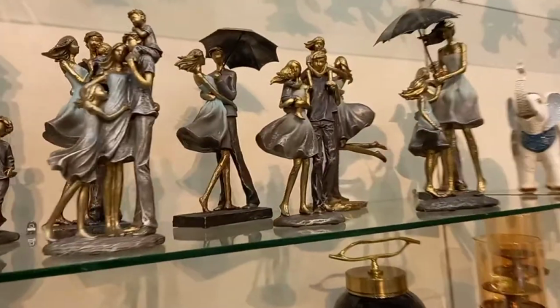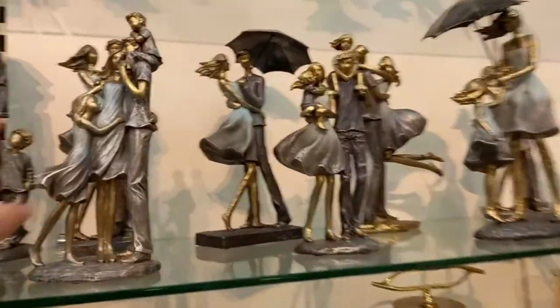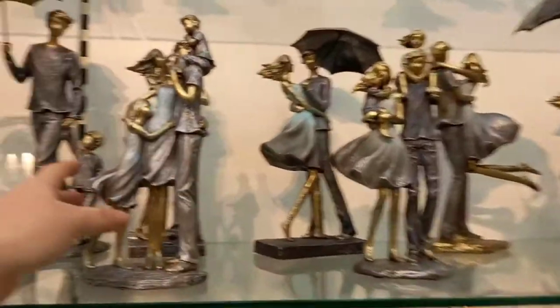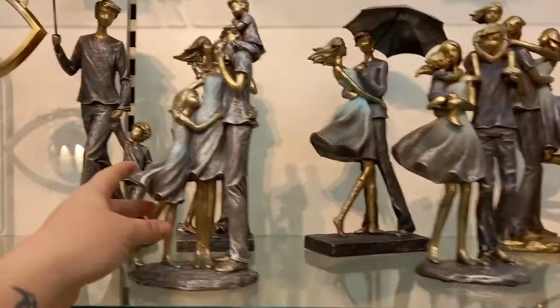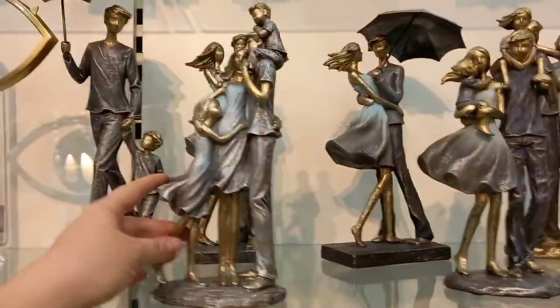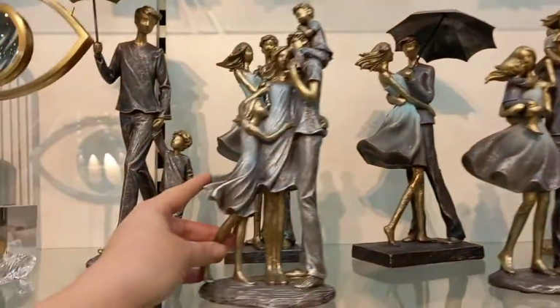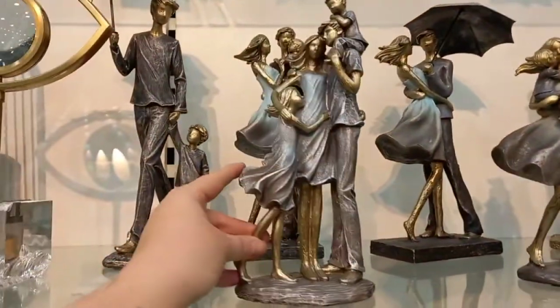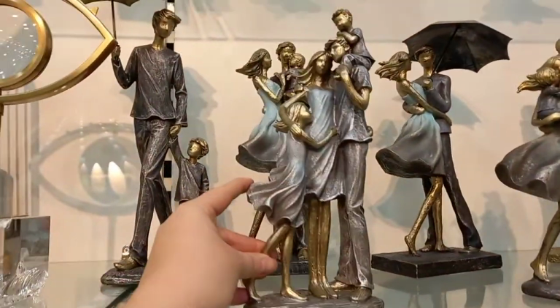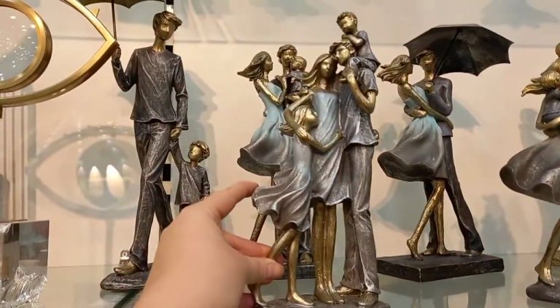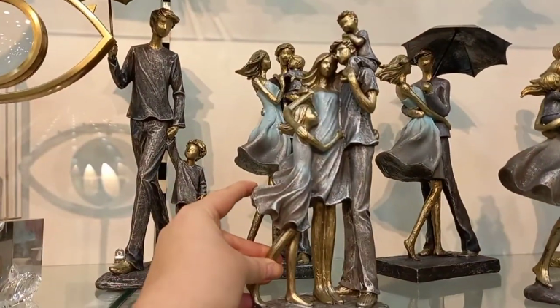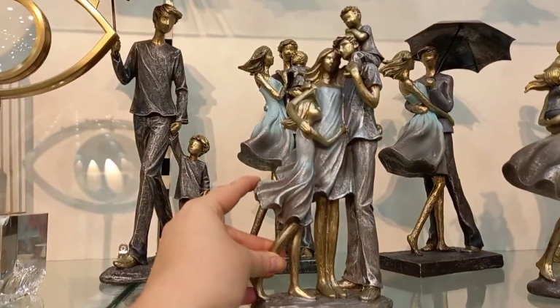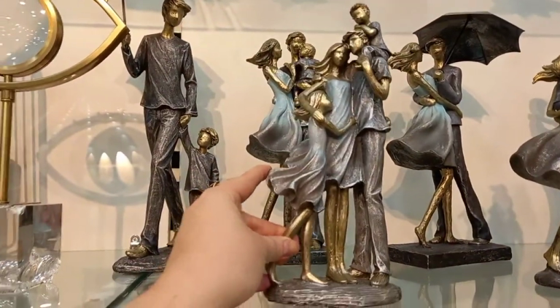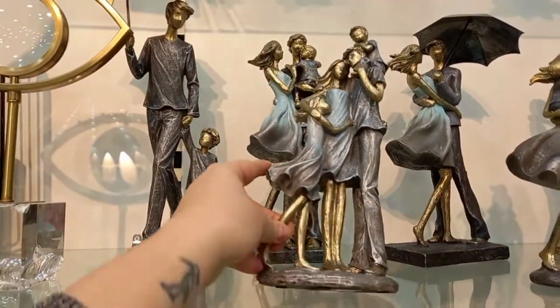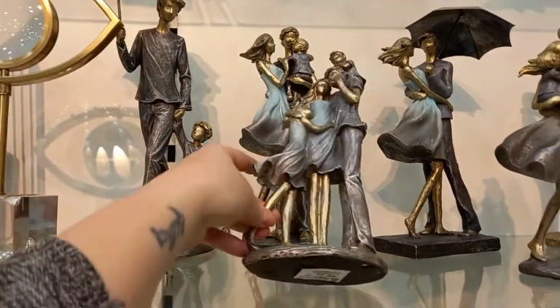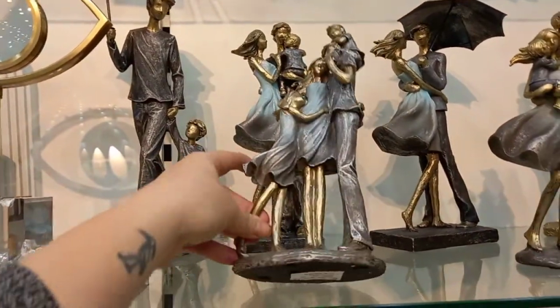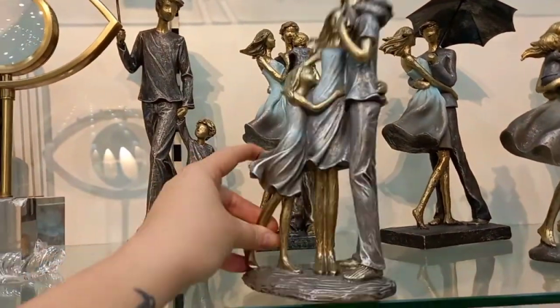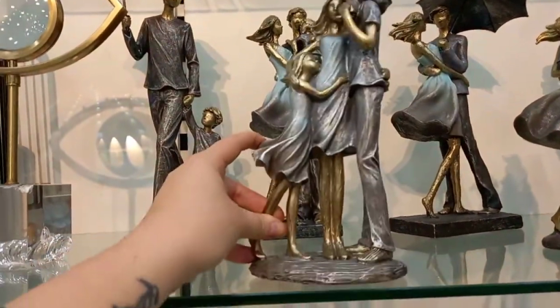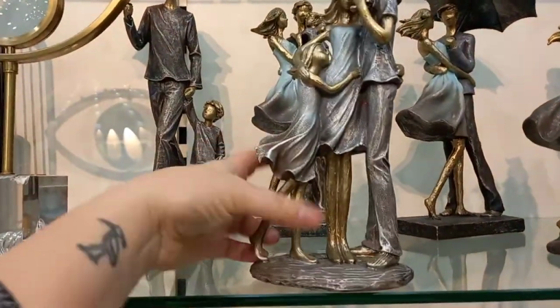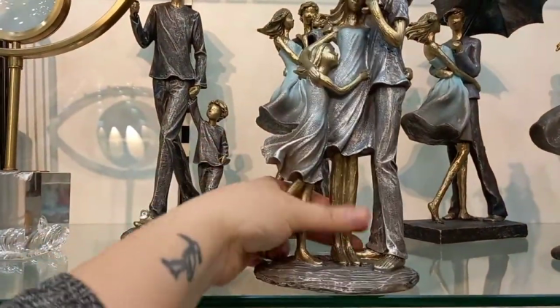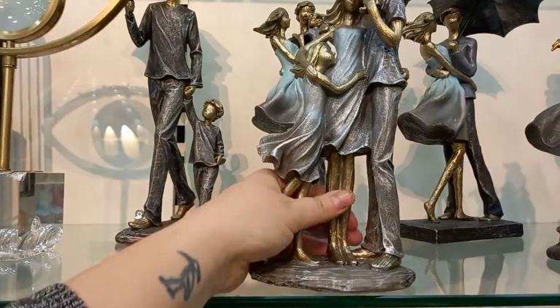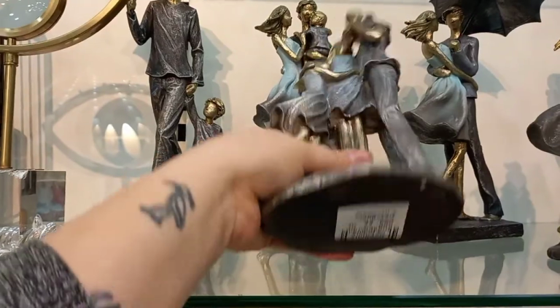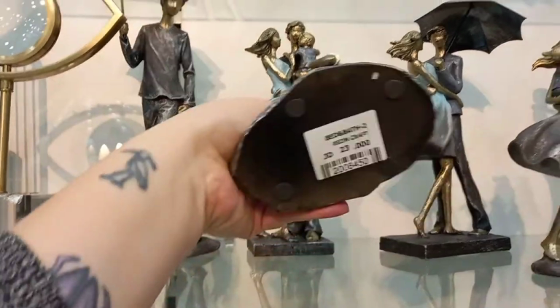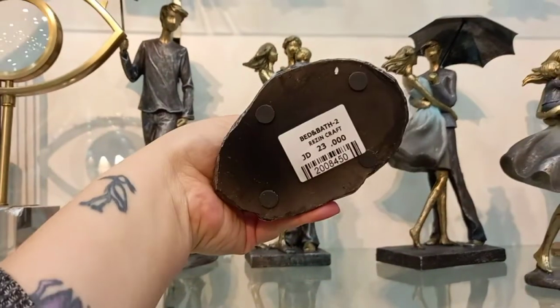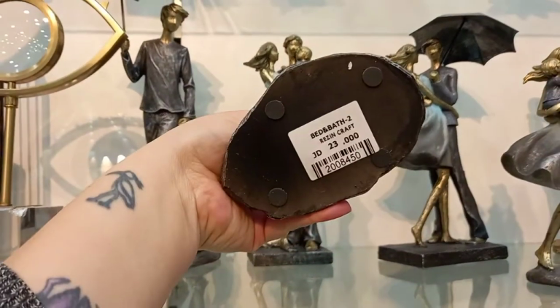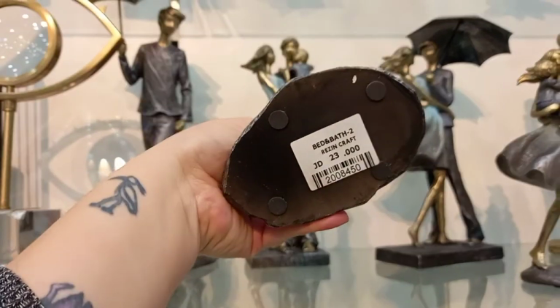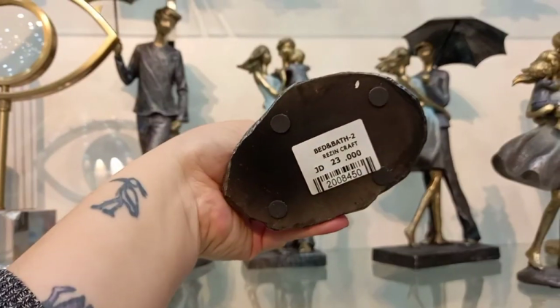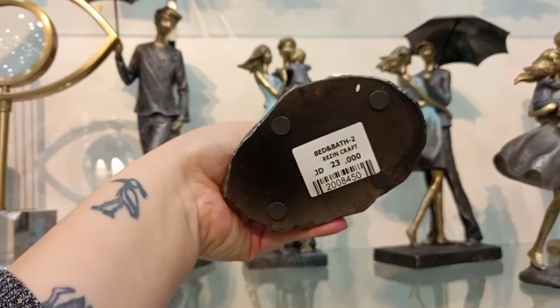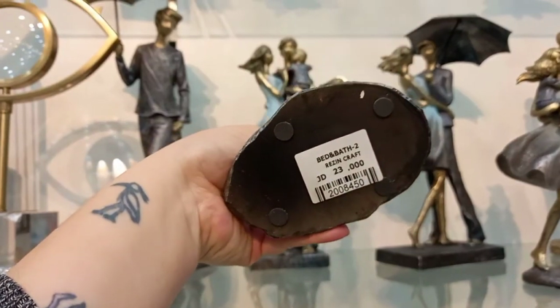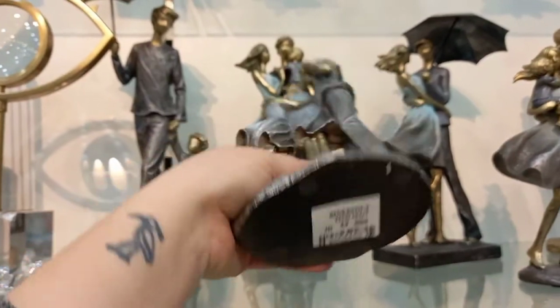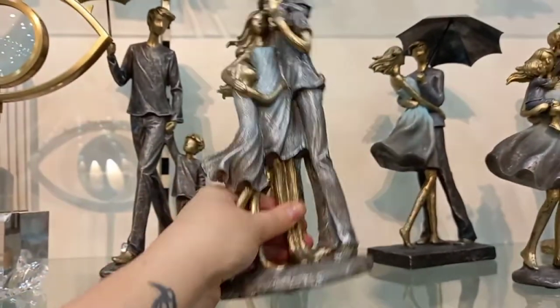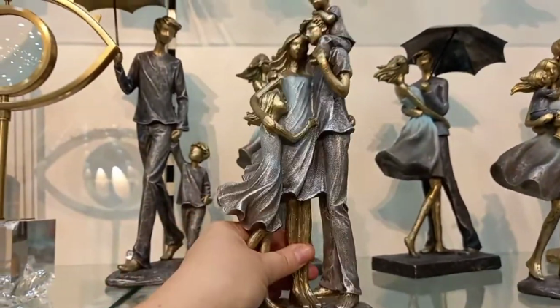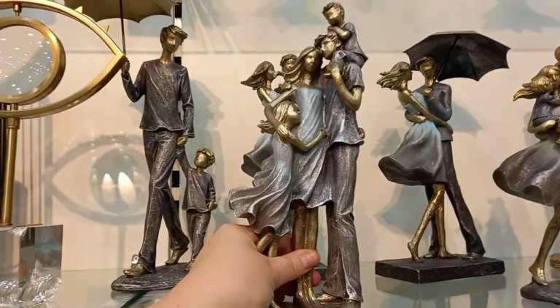These statues reminded me of Royal Doulton figurines, and they were all around 20–25 JD, which is almost $40 dollars.